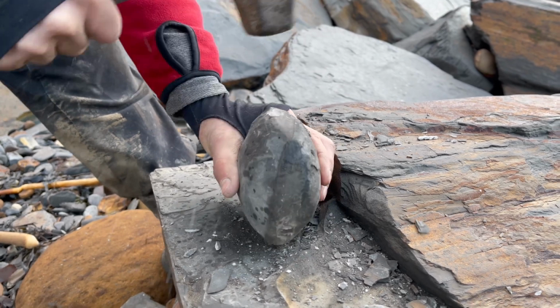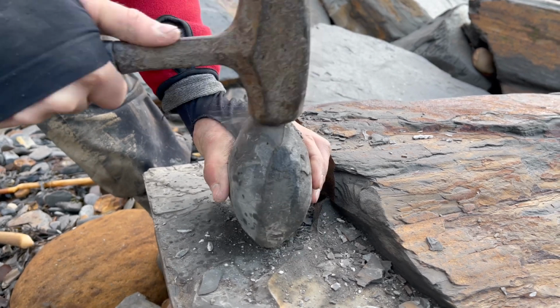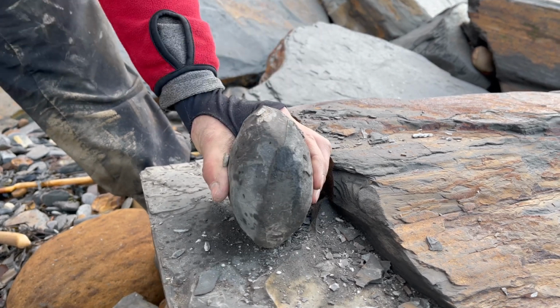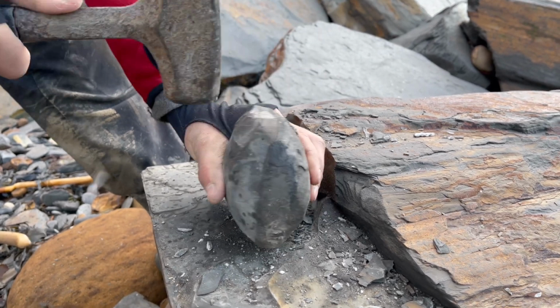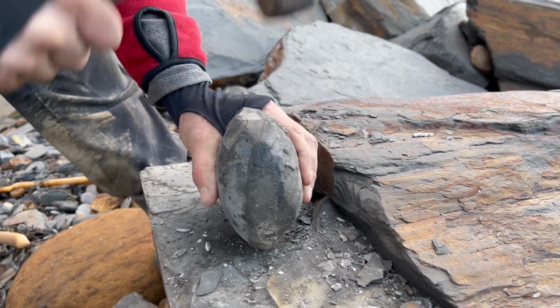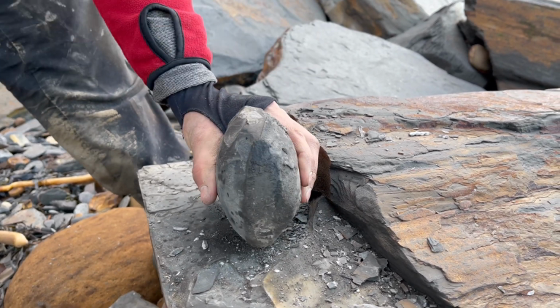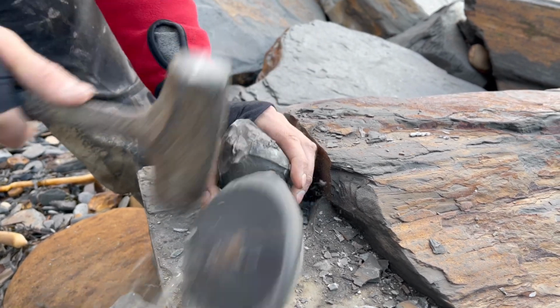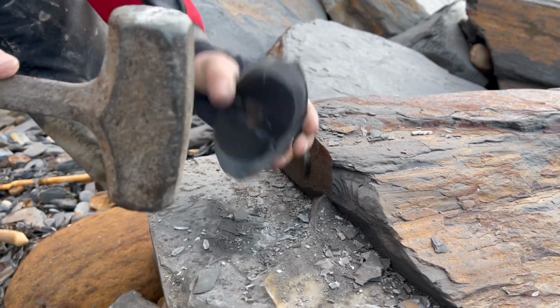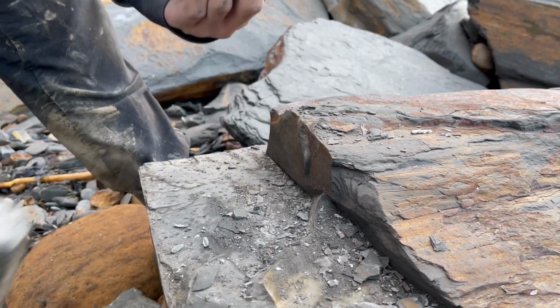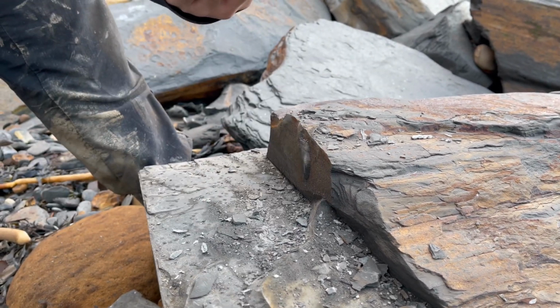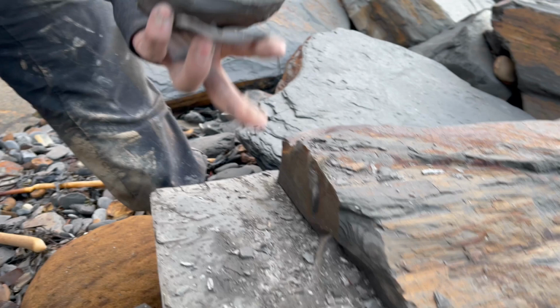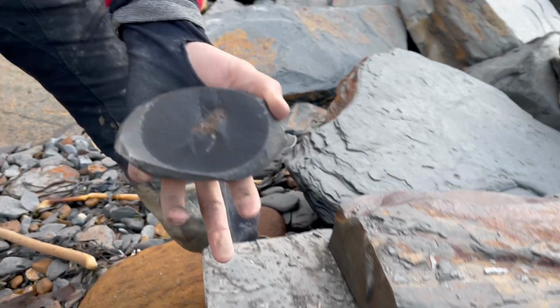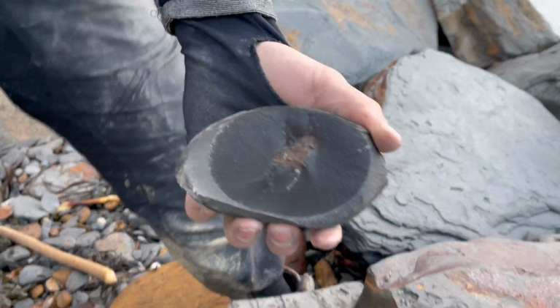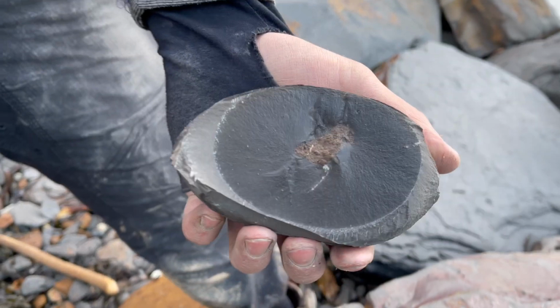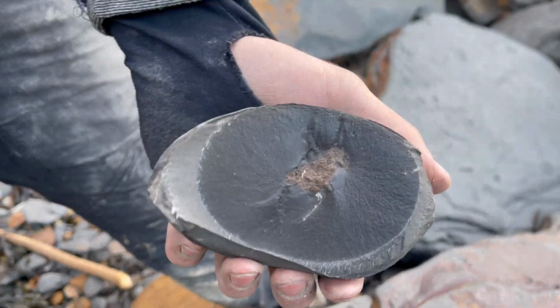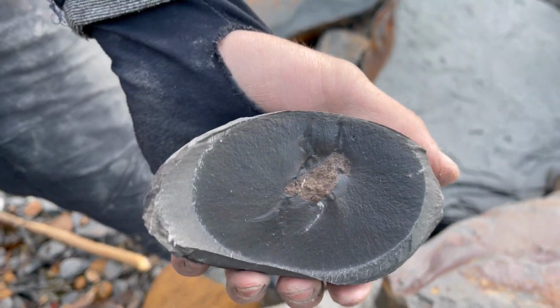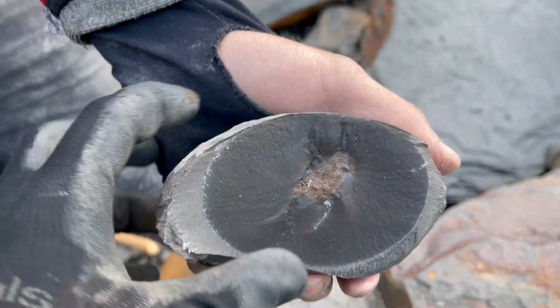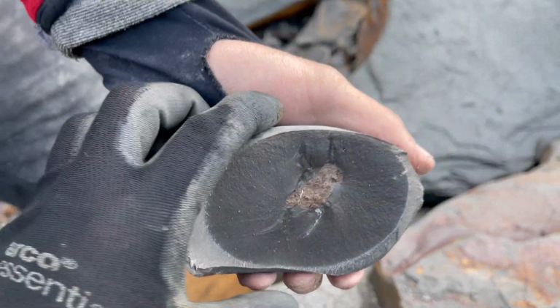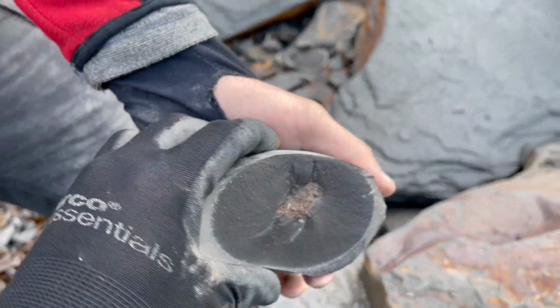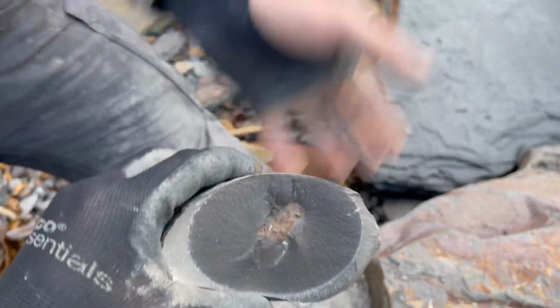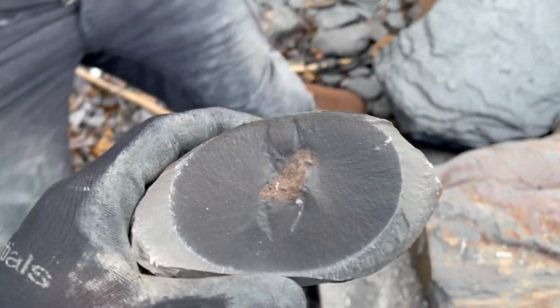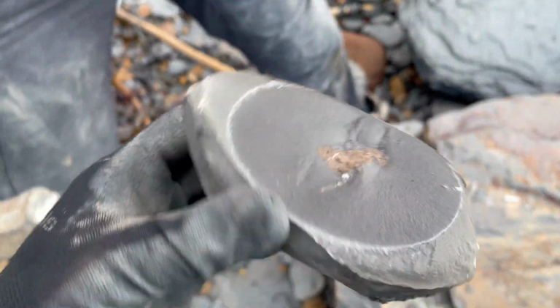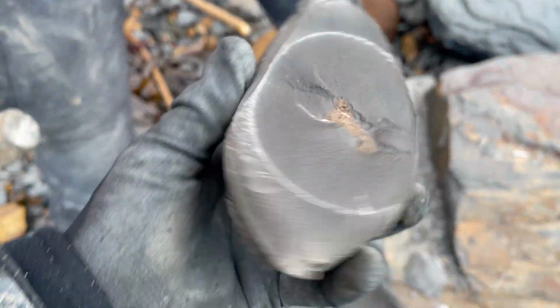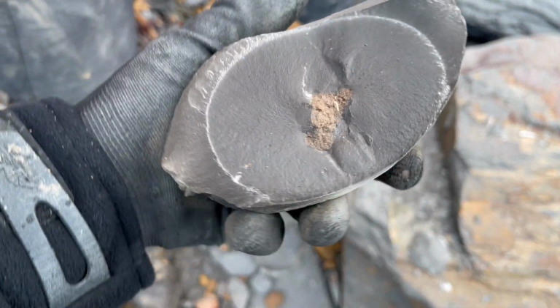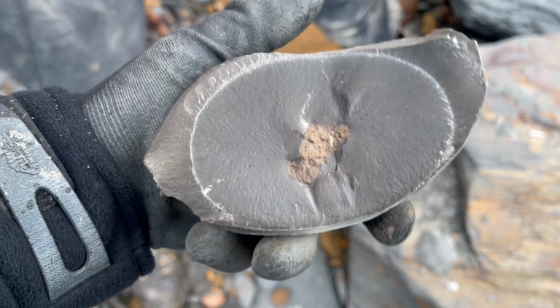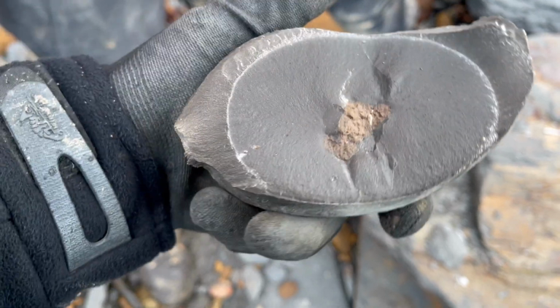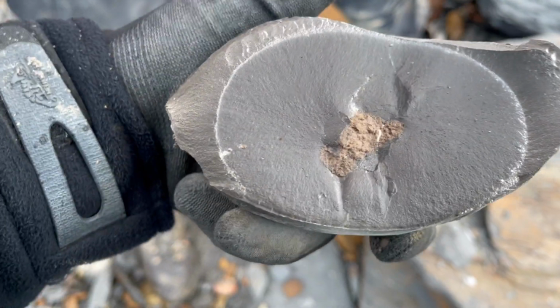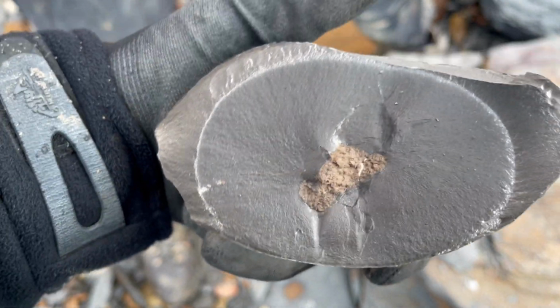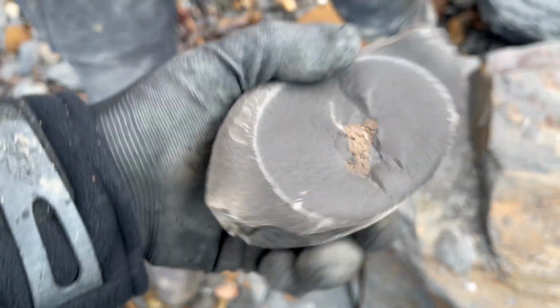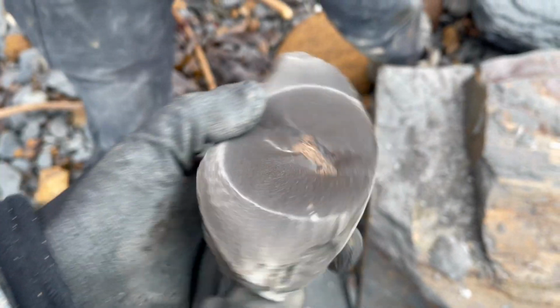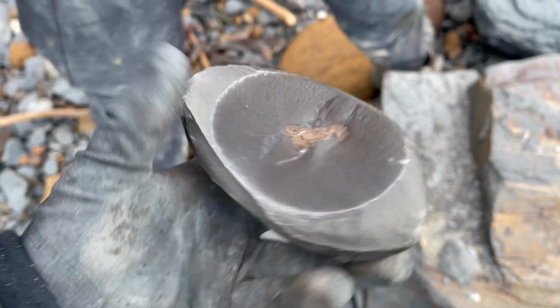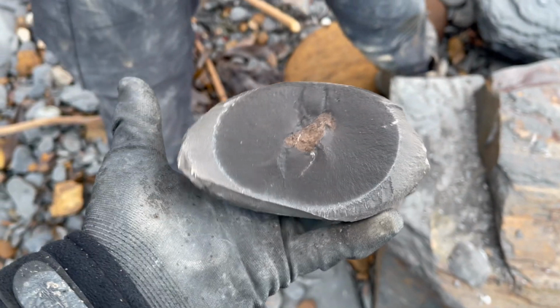Here's another nodule which we thought was going to open up with something really lovely inside. However inside was something we didn't expect — it was a coprolite, also known as fossil faeces.